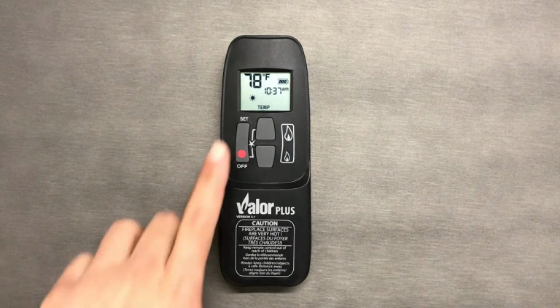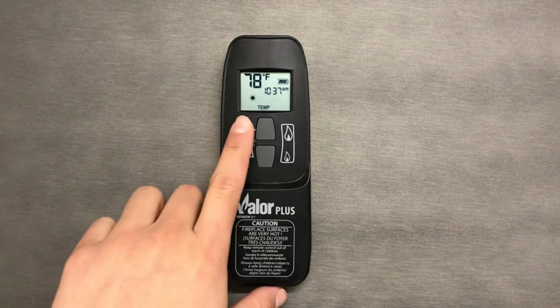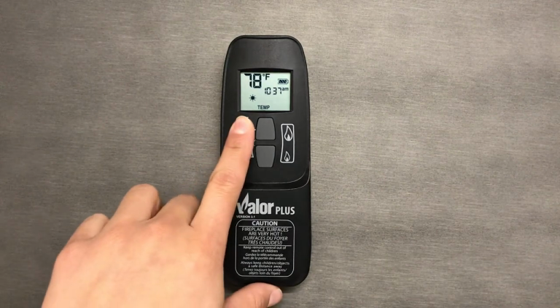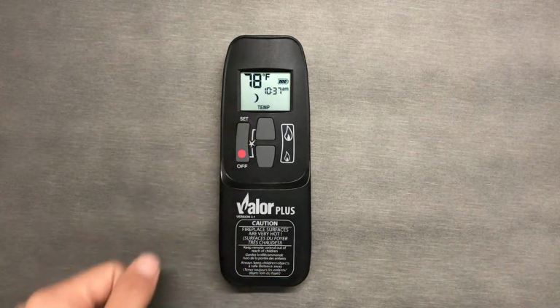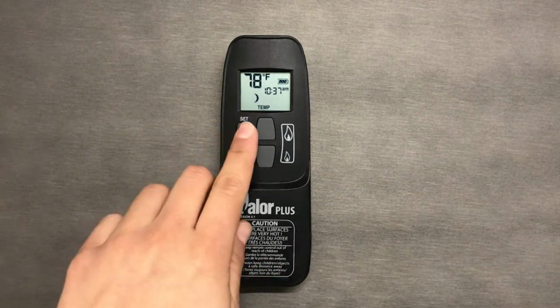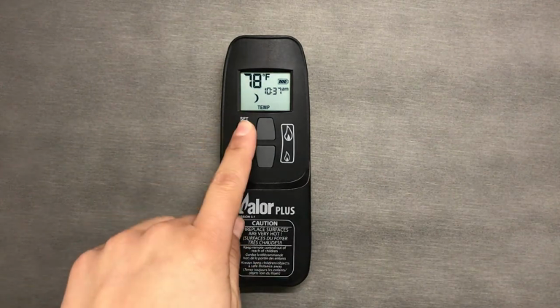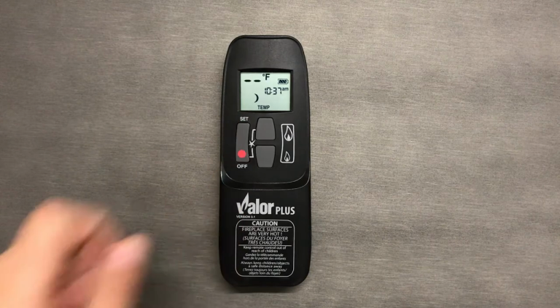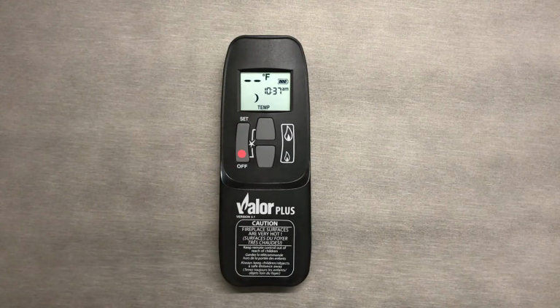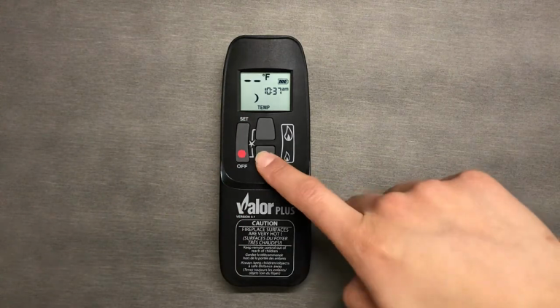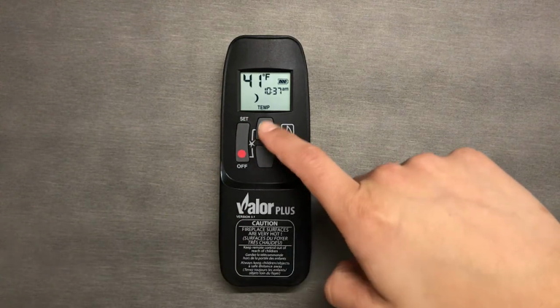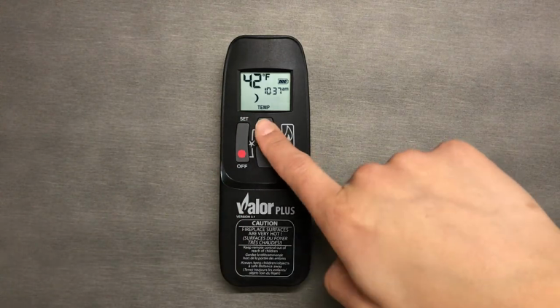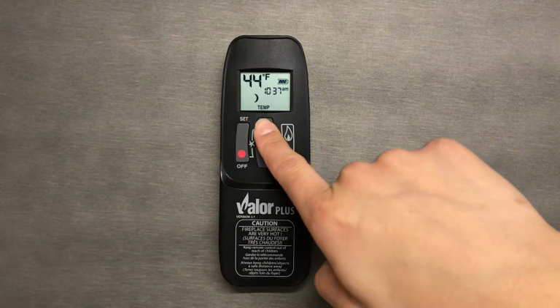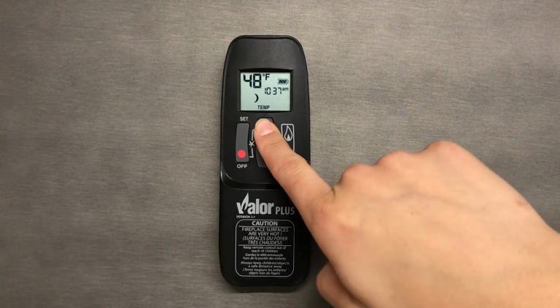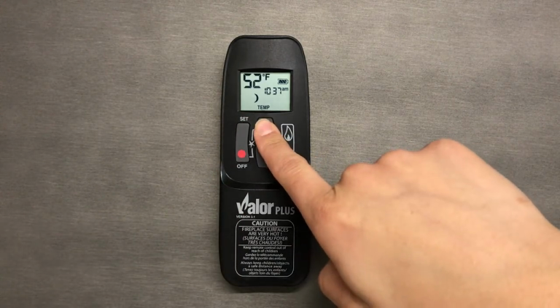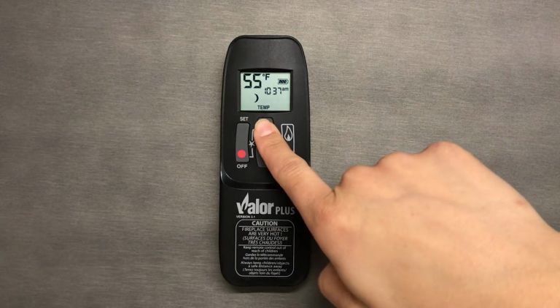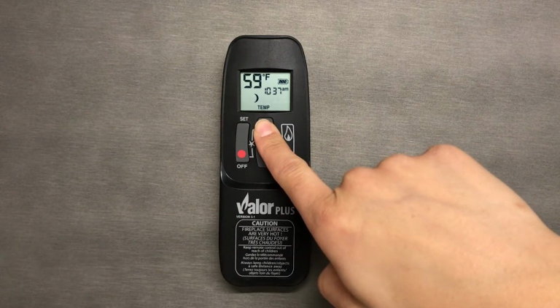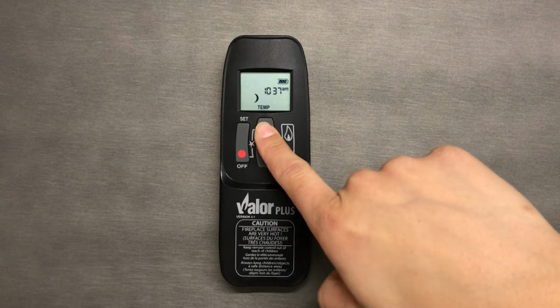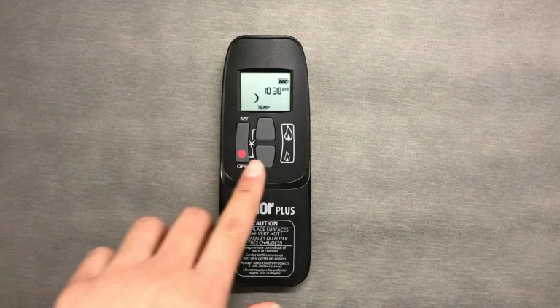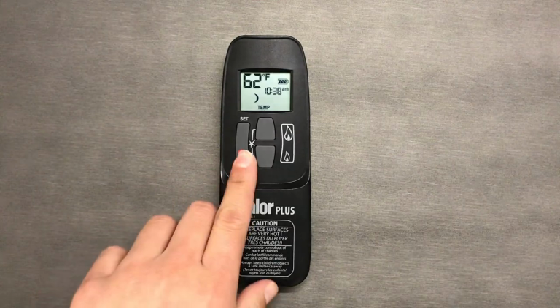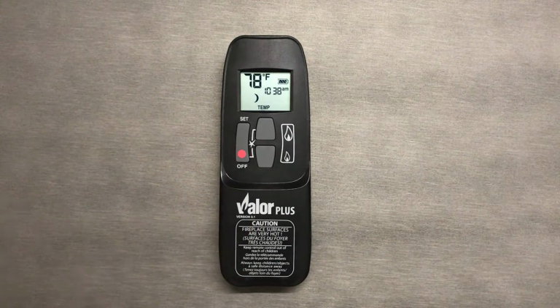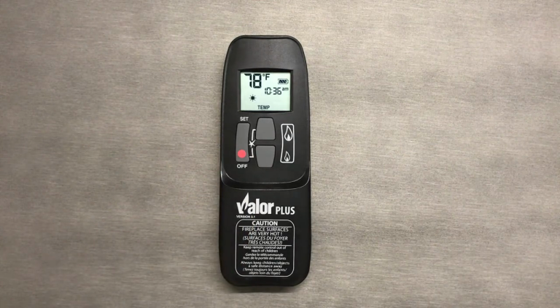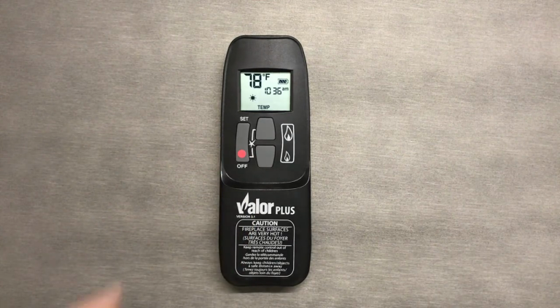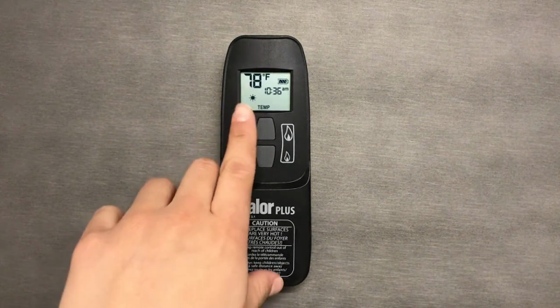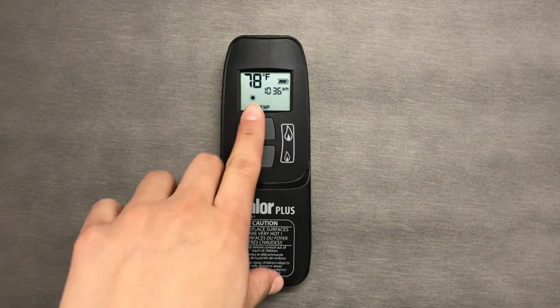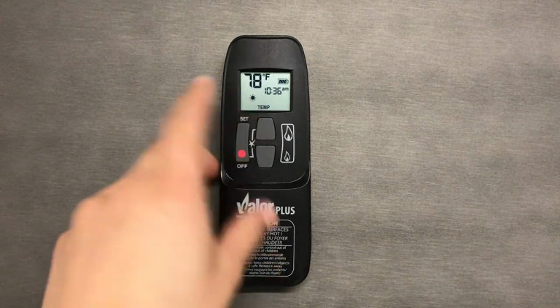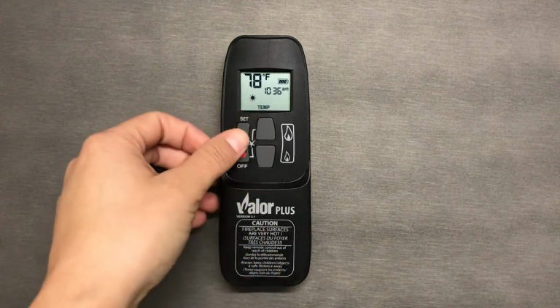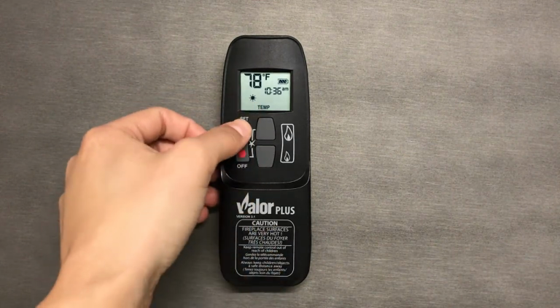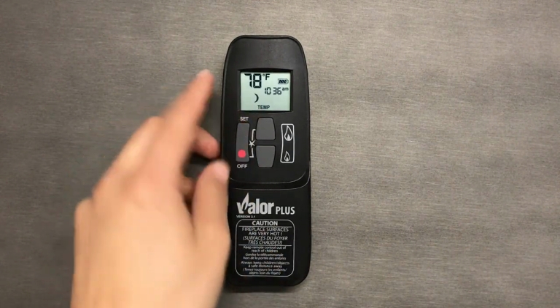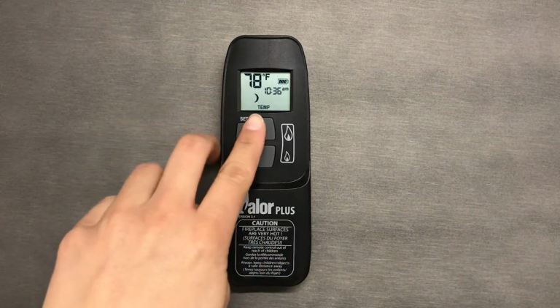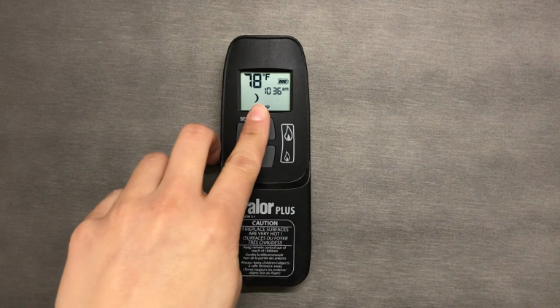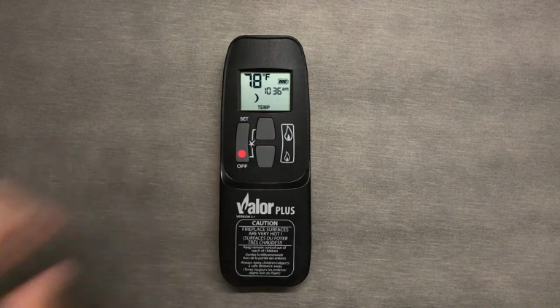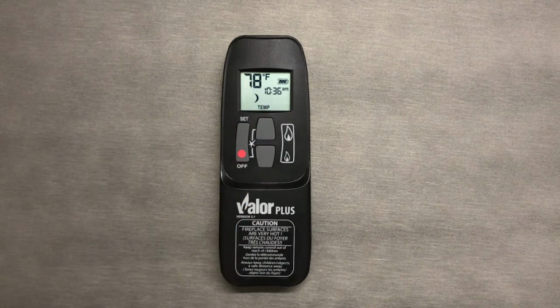To set the Moon mode, repeat this process with the Moon icon. Keep in mind your flame may not build right away depending on the temperature in the room. You must stay in the temp mode you want — the Sun or the Moon — in order for it to work.